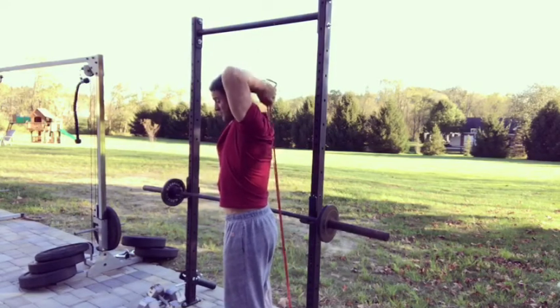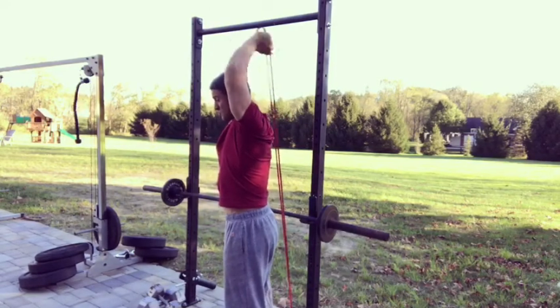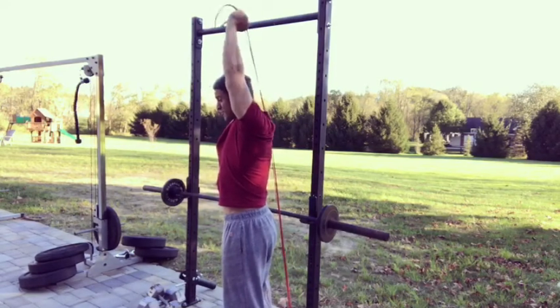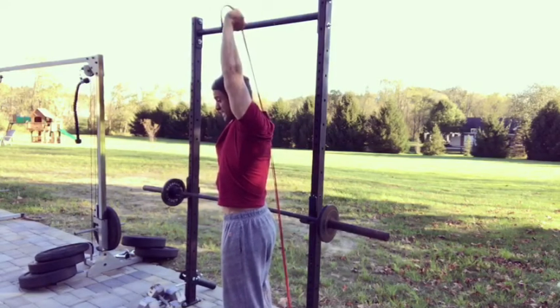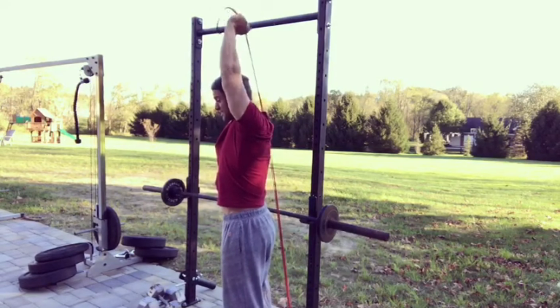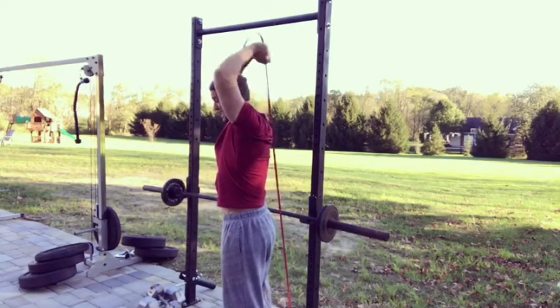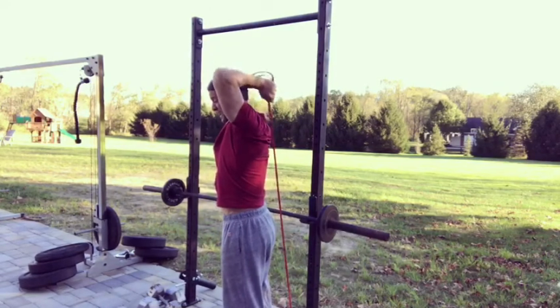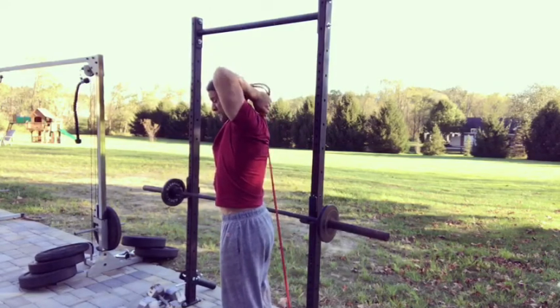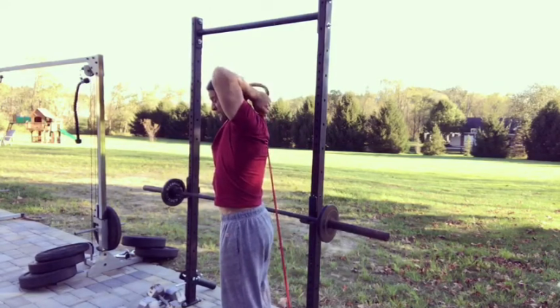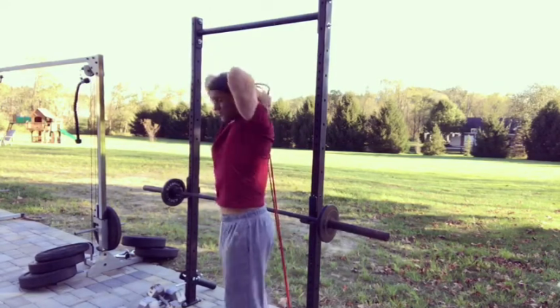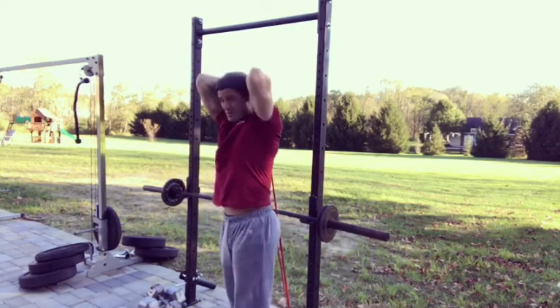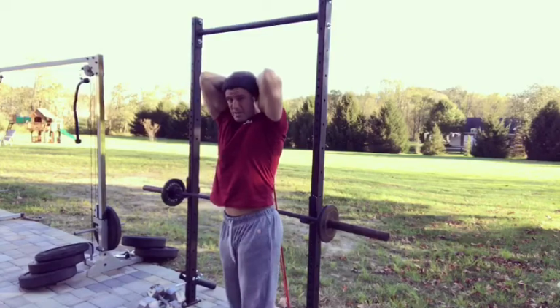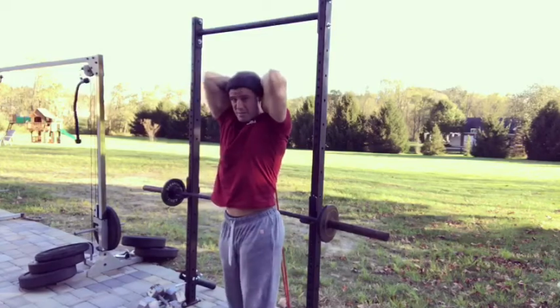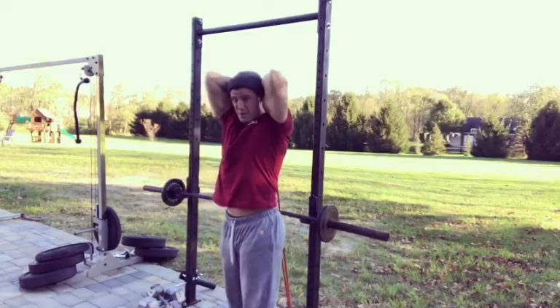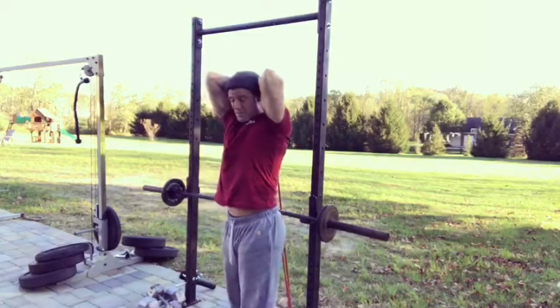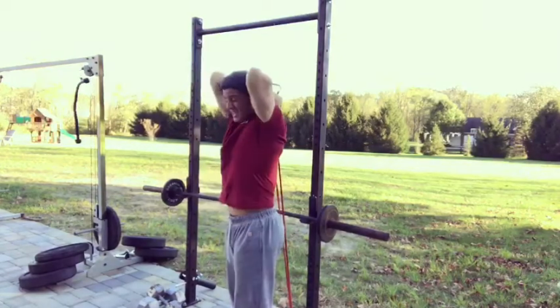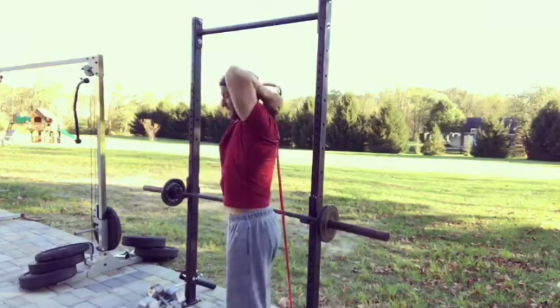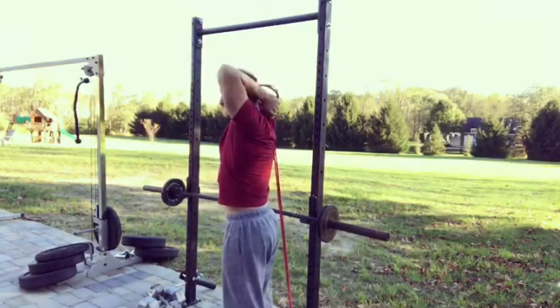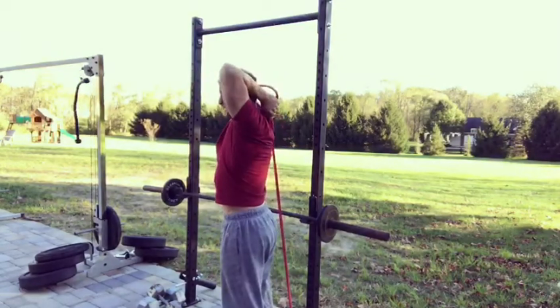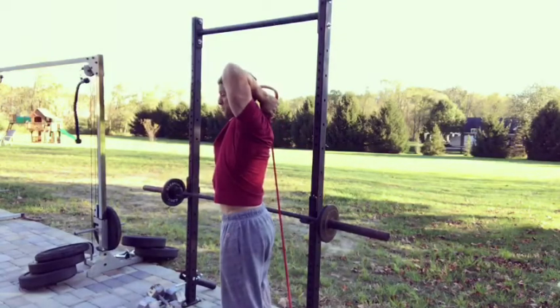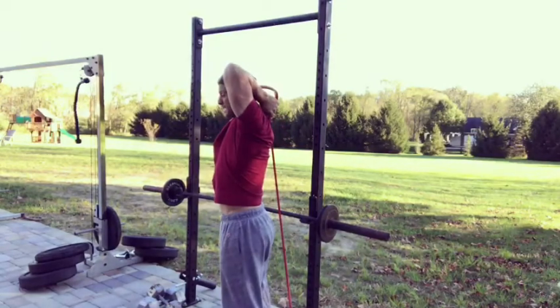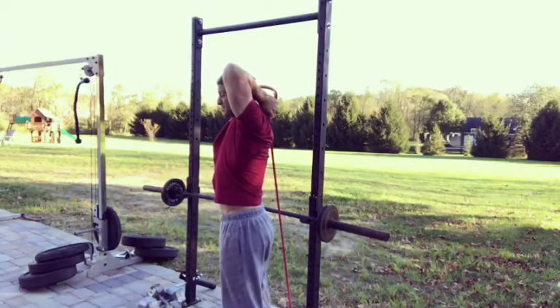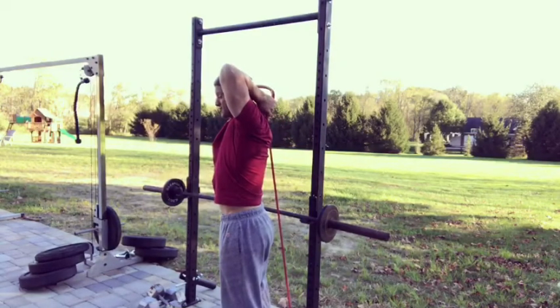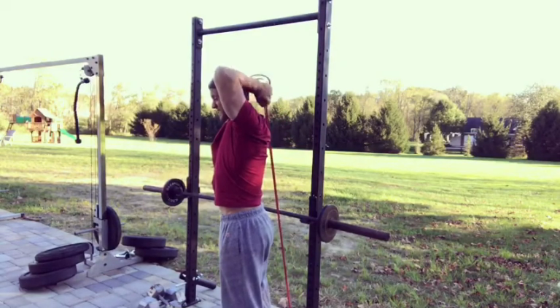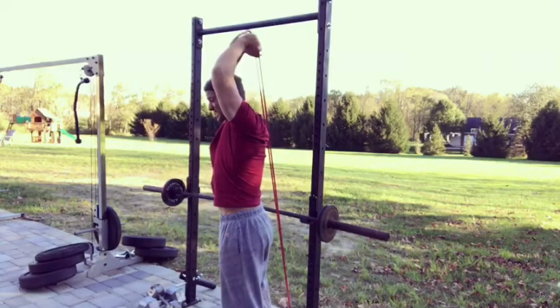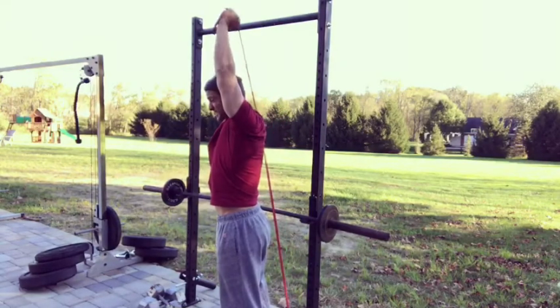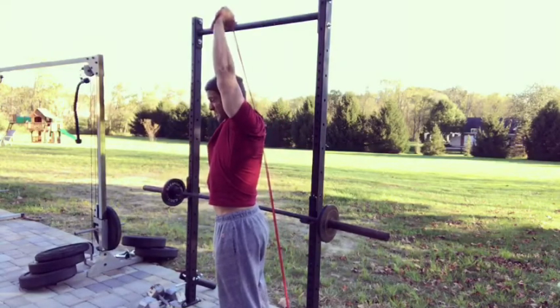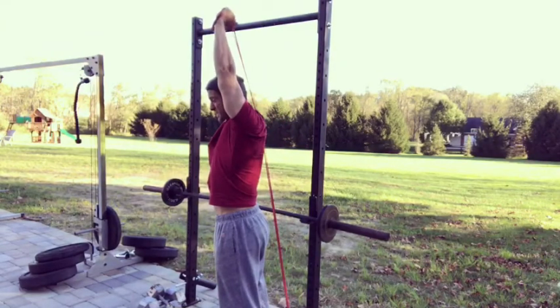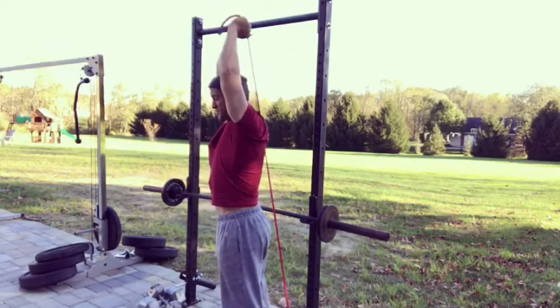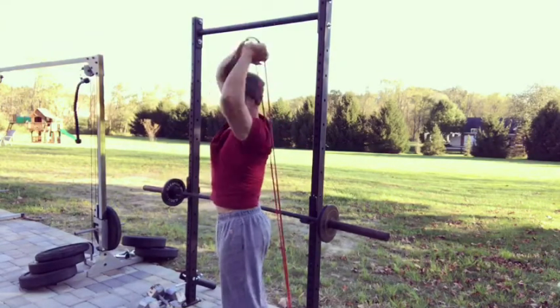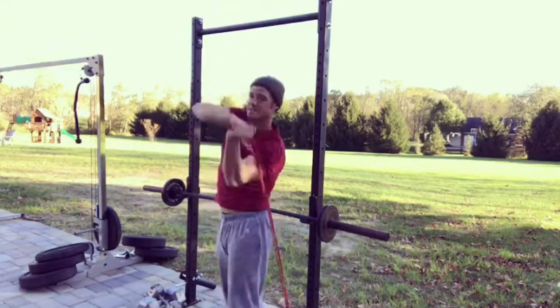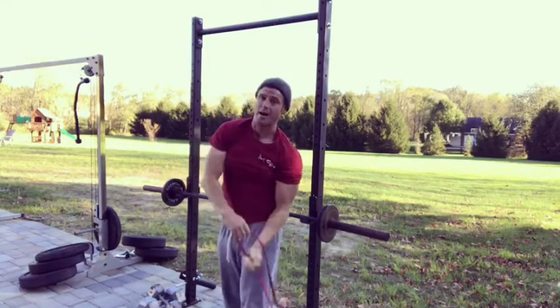A new movement each day. You want to really make sure to keep your elbows tight, get a big stretch and a big squeeze at the top.